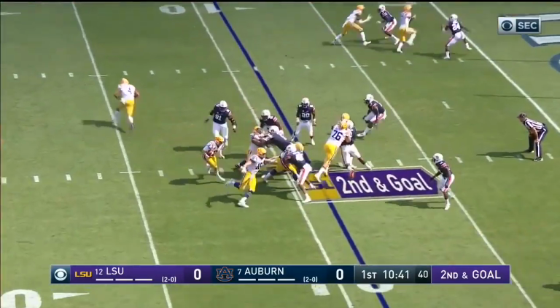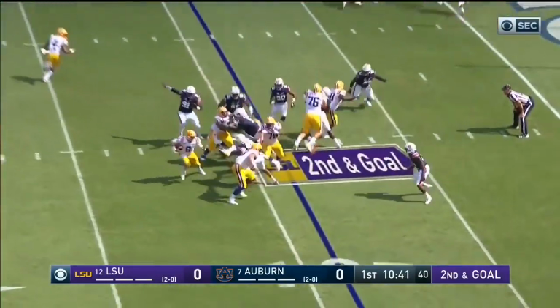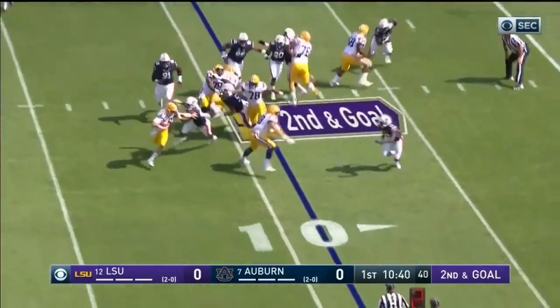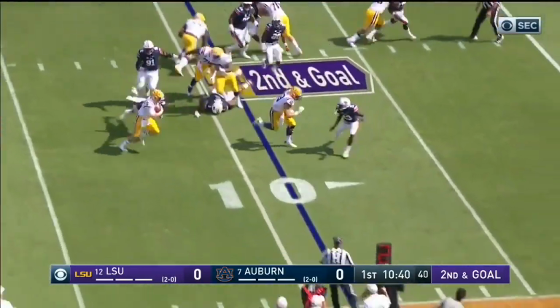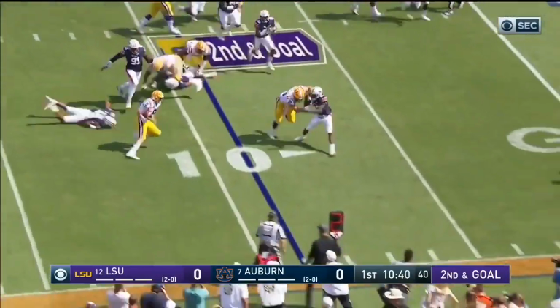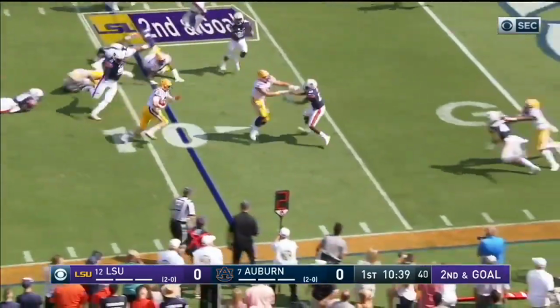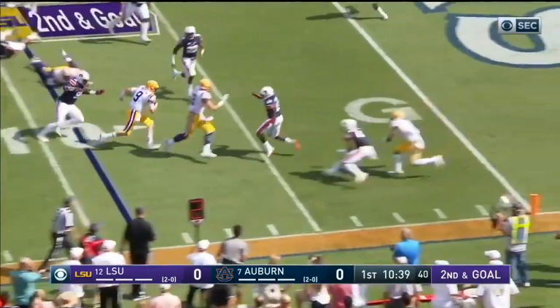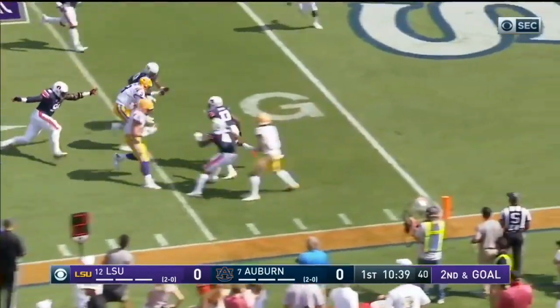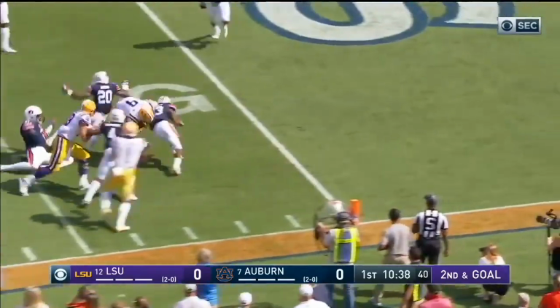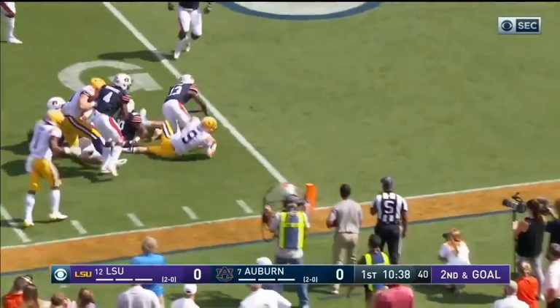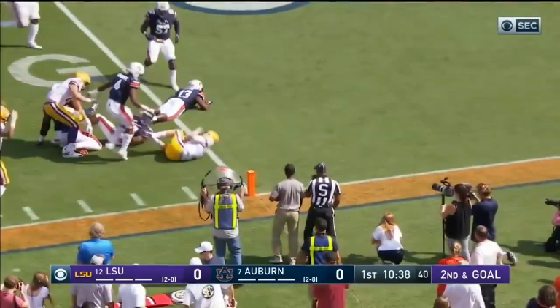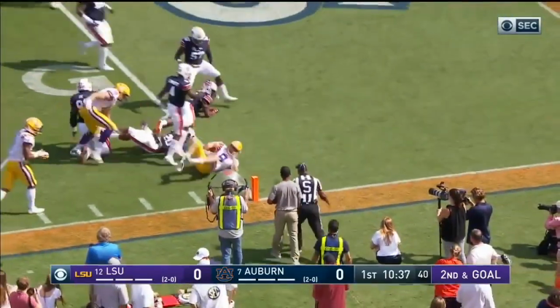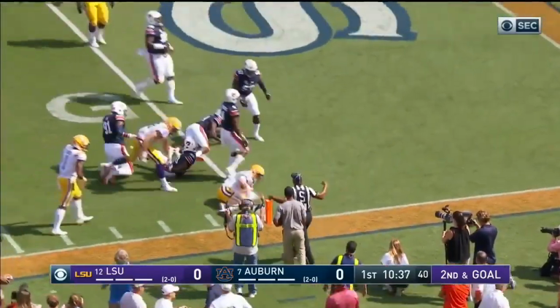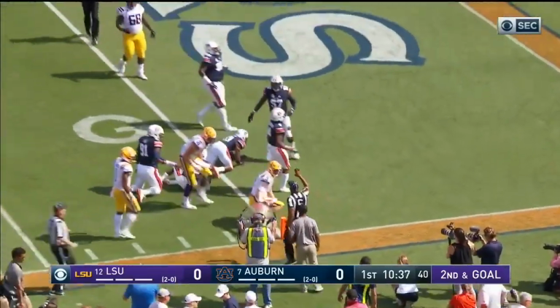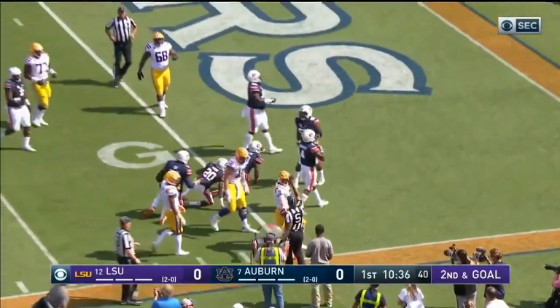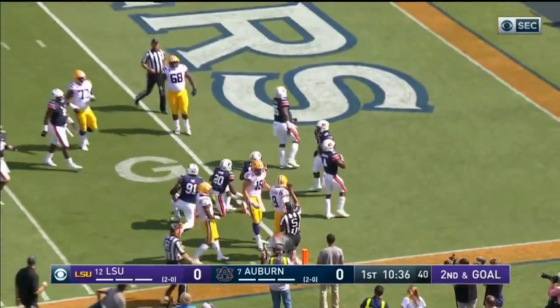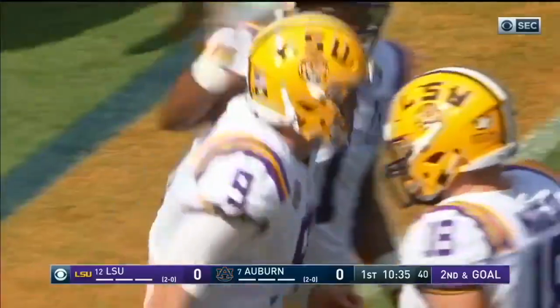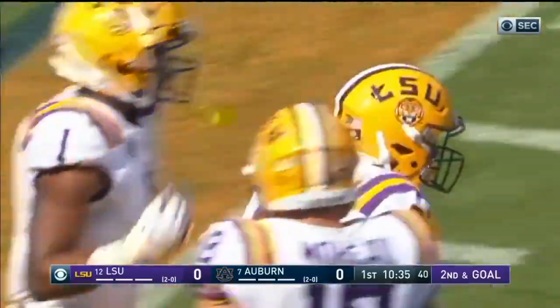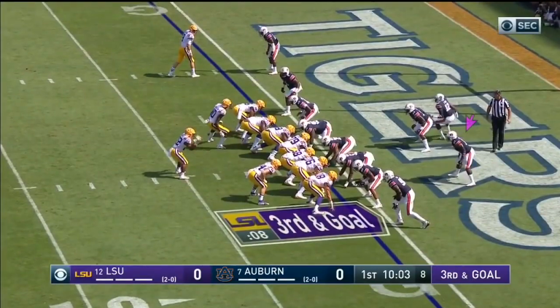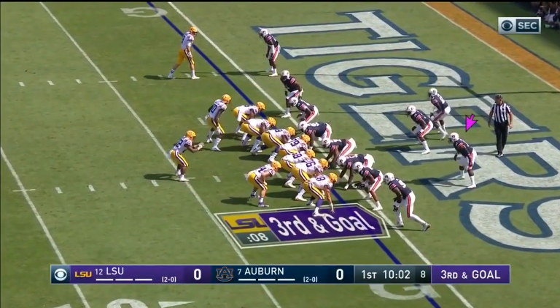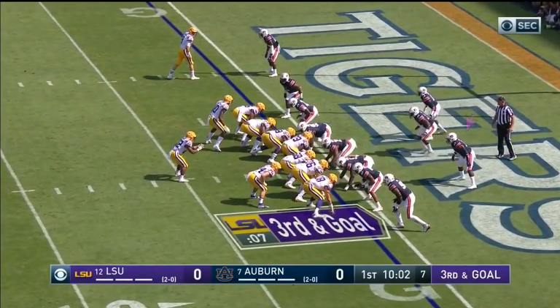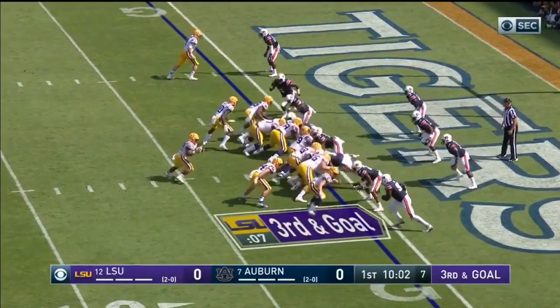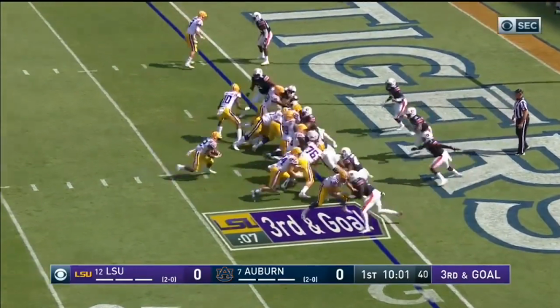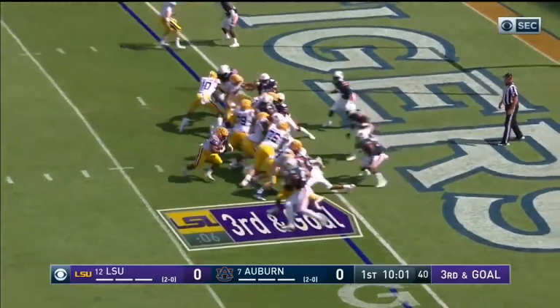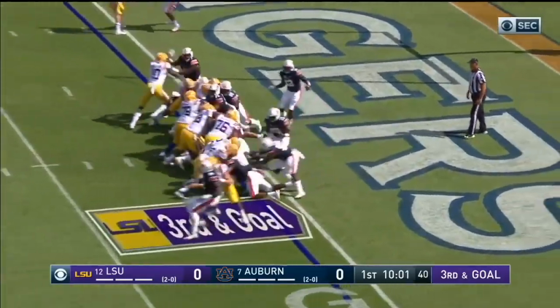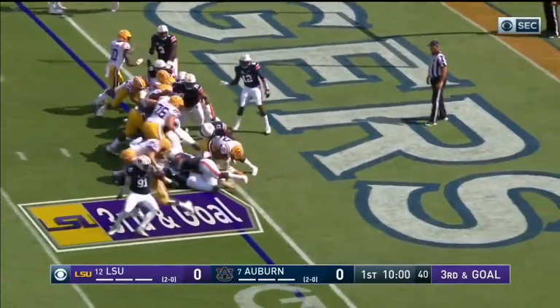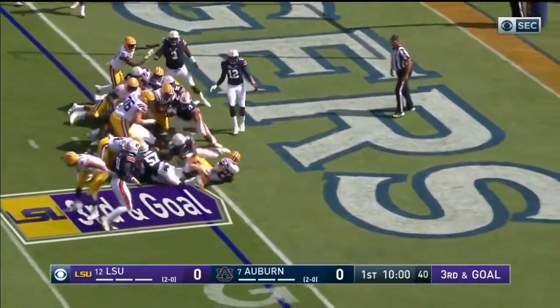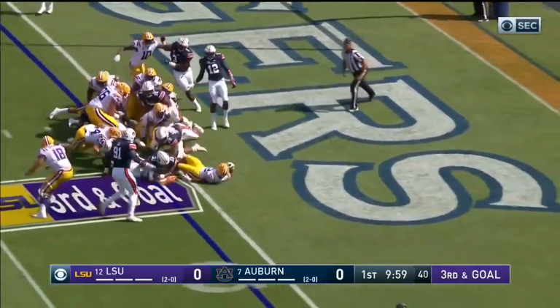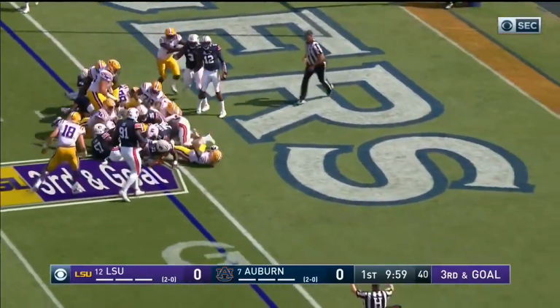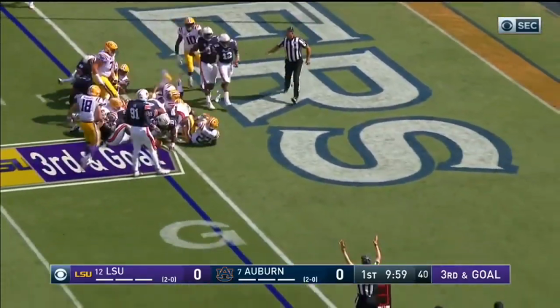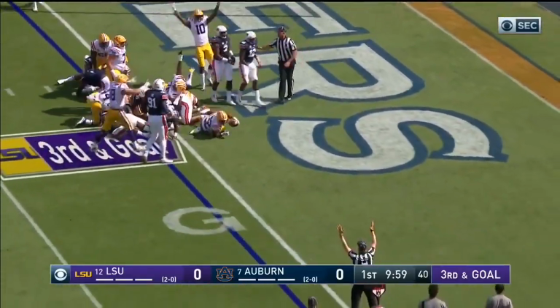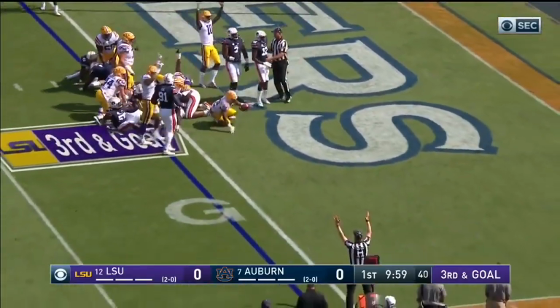He's going to keep it — Burrow trying to step up, got it and he's close down to the one yard line. Touchdown LSU!